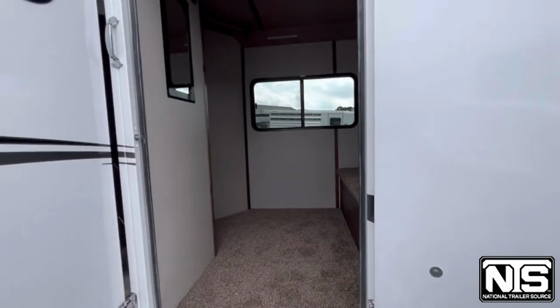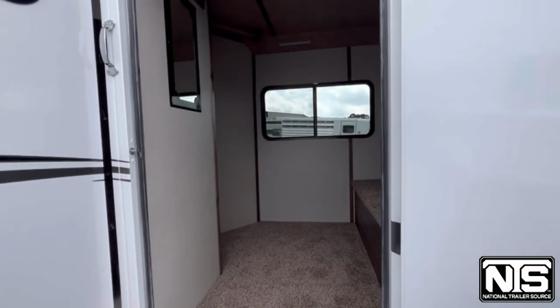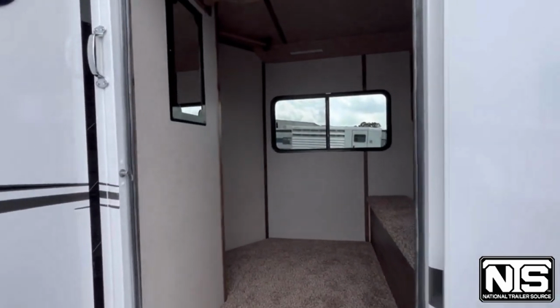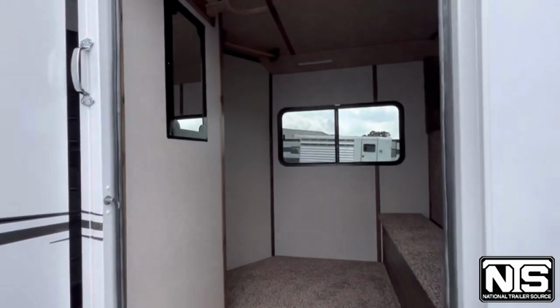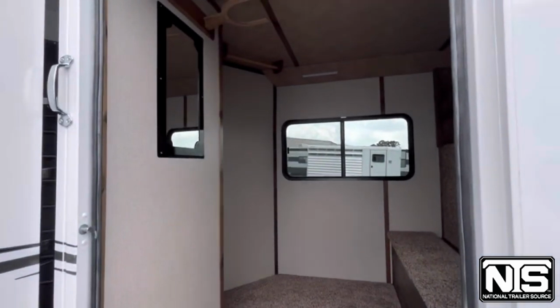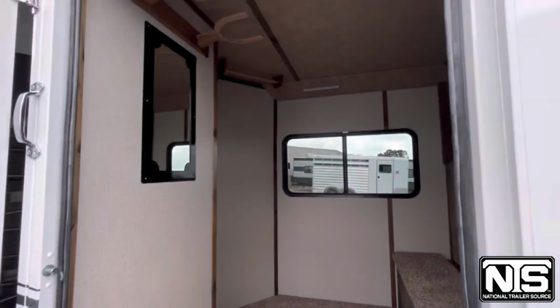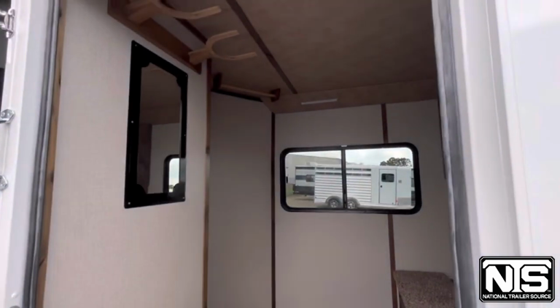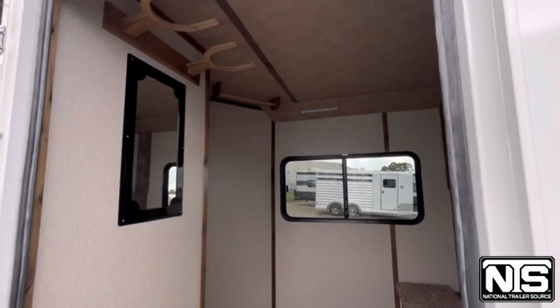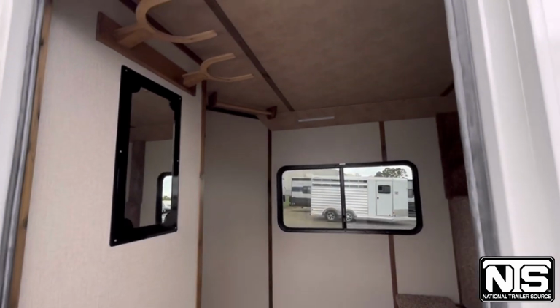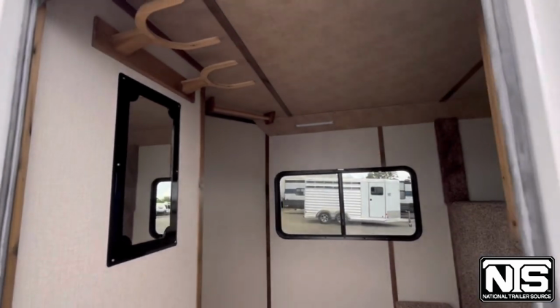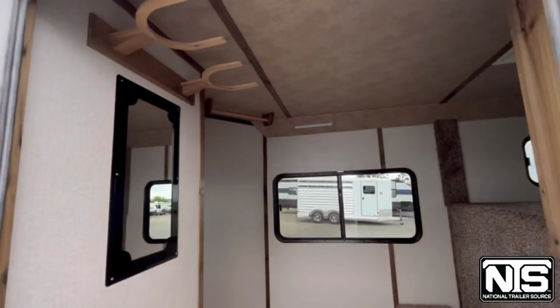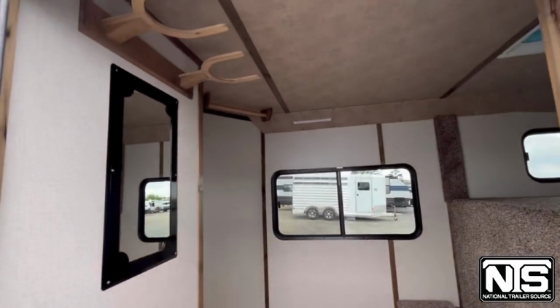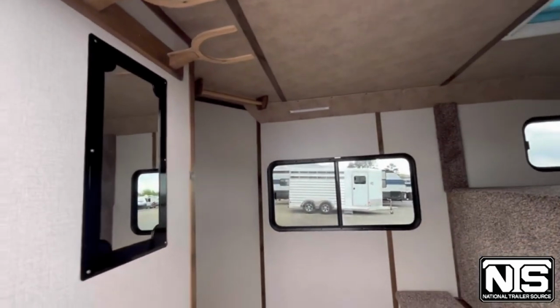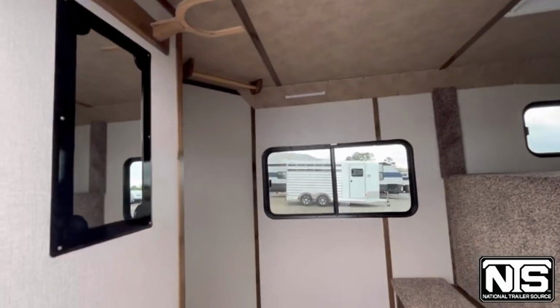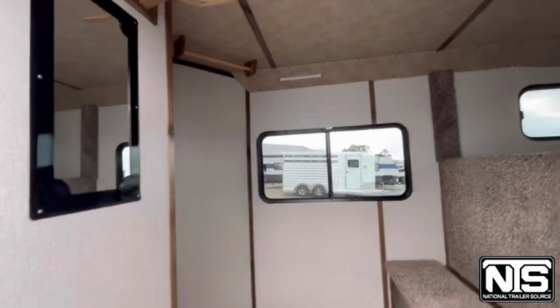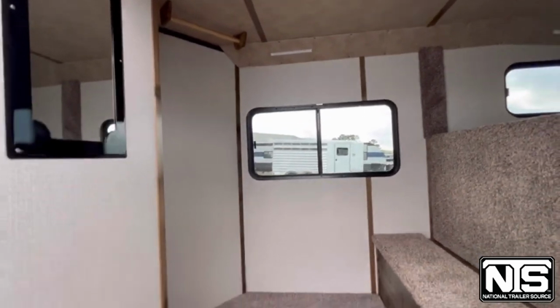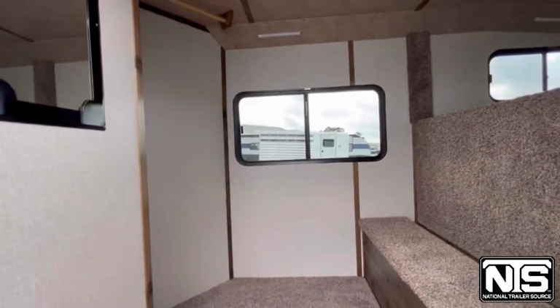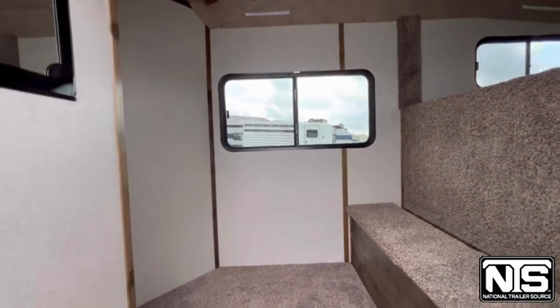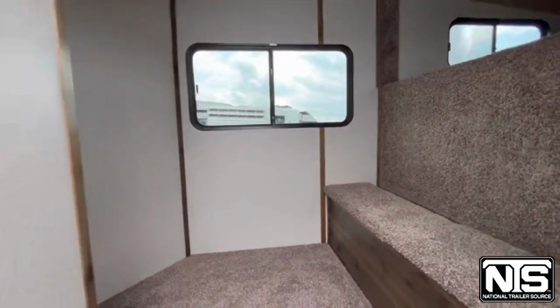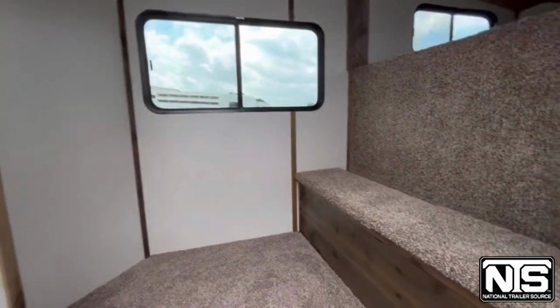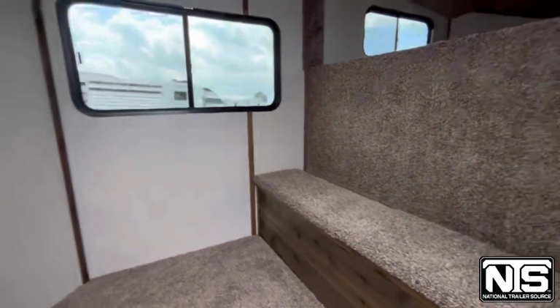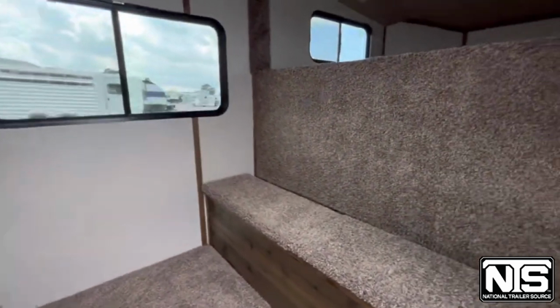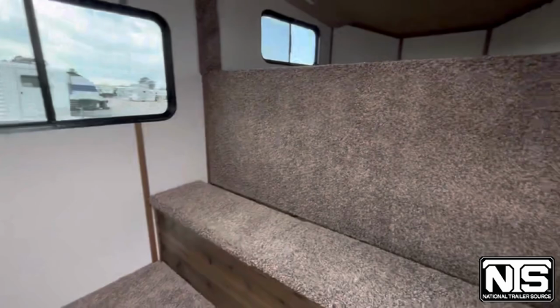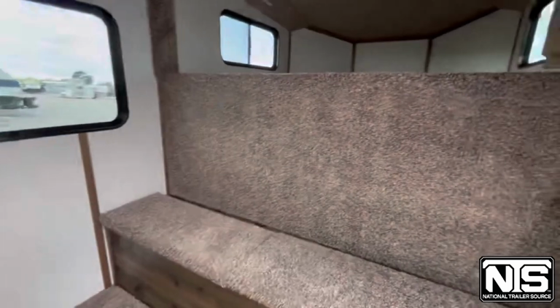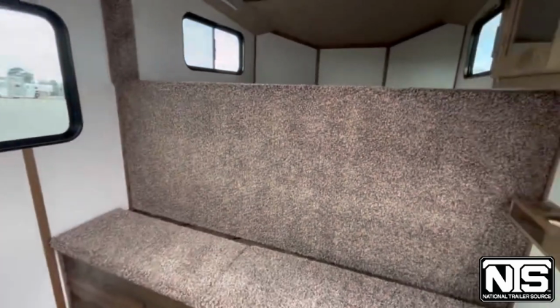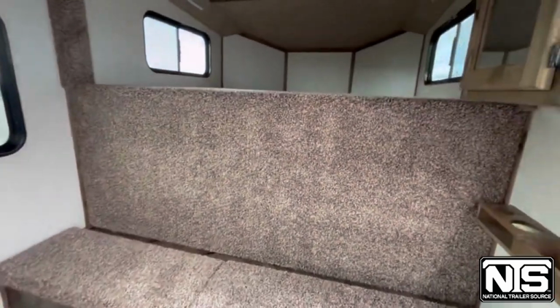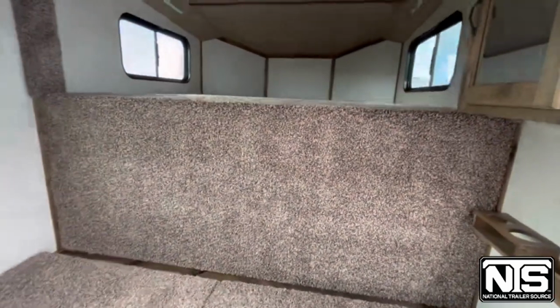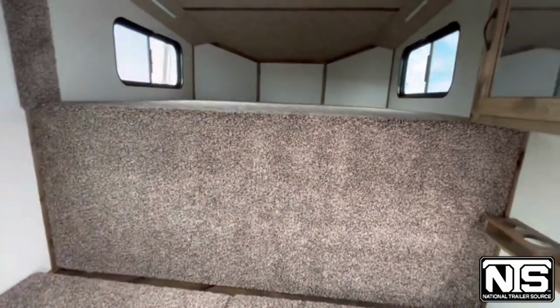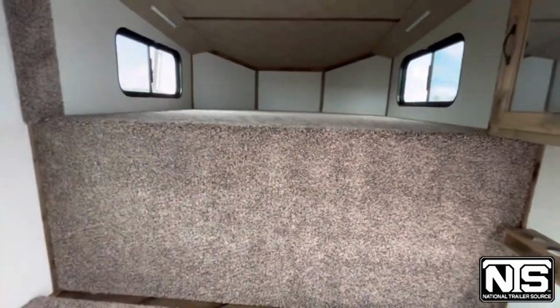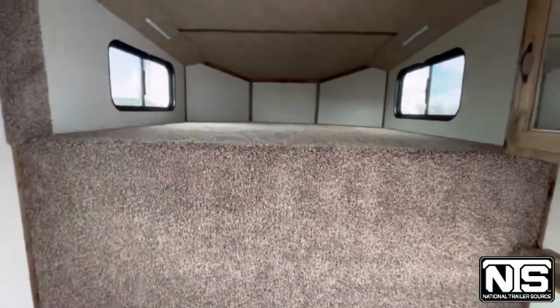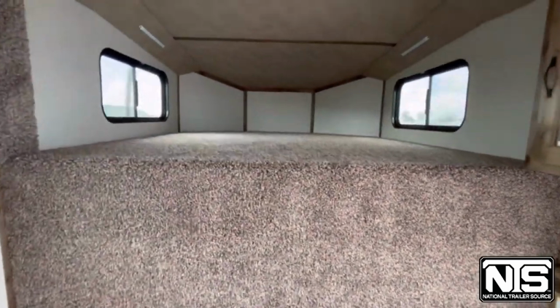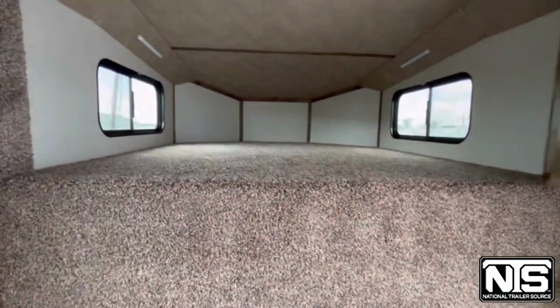This is going to be a five-foot dressing room in the comfort package. You'll have your hat rack, a clothes hanging bar, carpeted floor, carpeted boot box, and a carpeted nose.